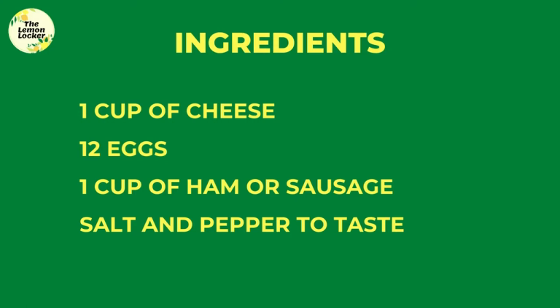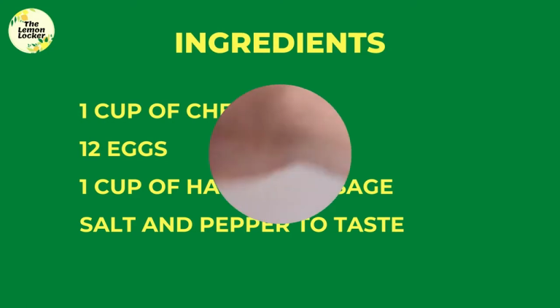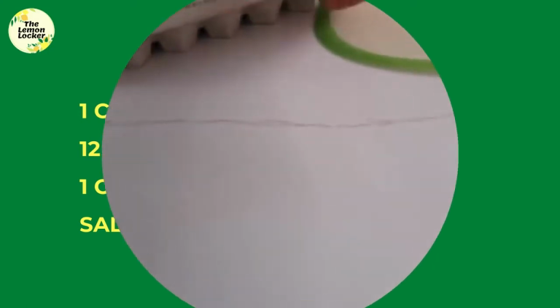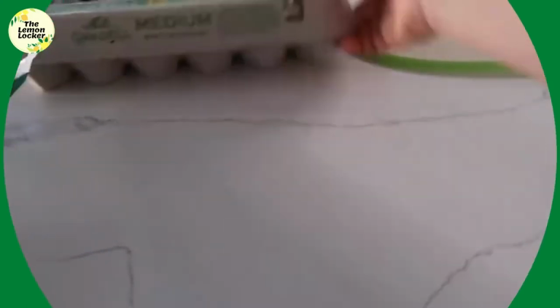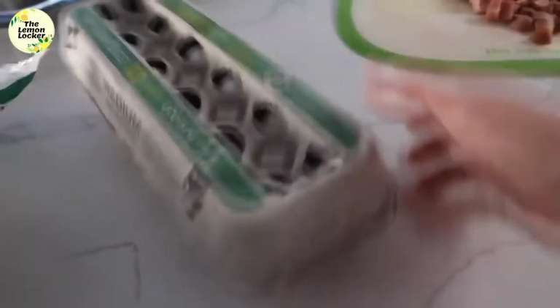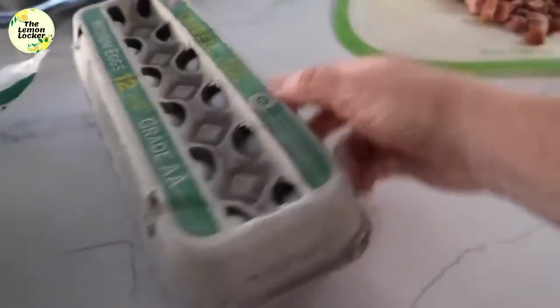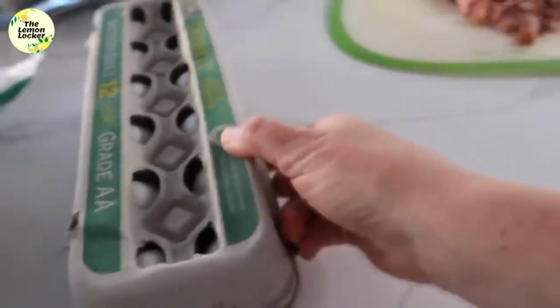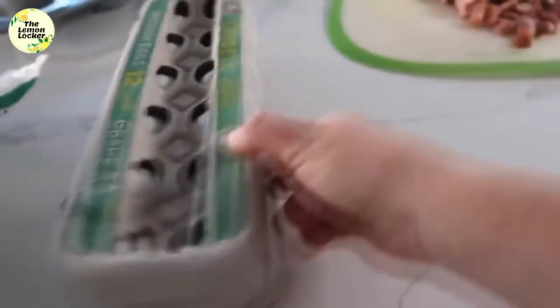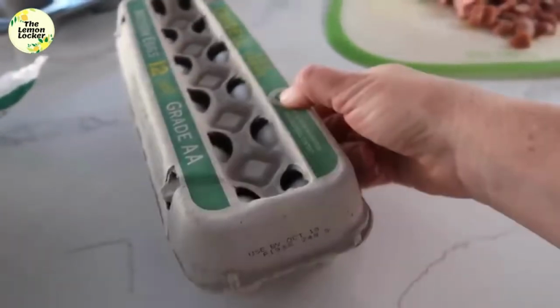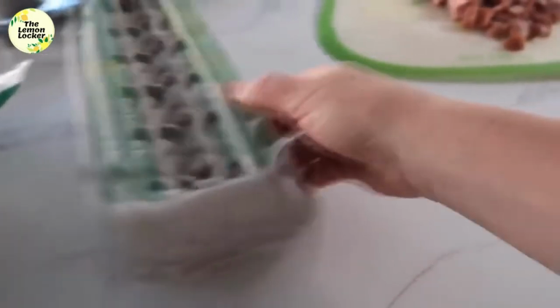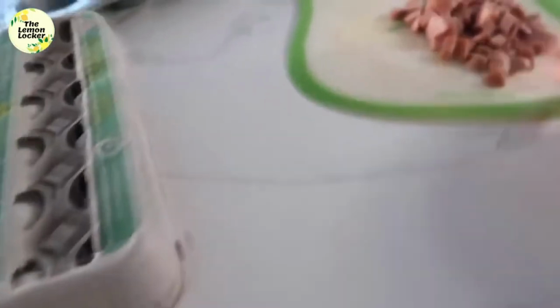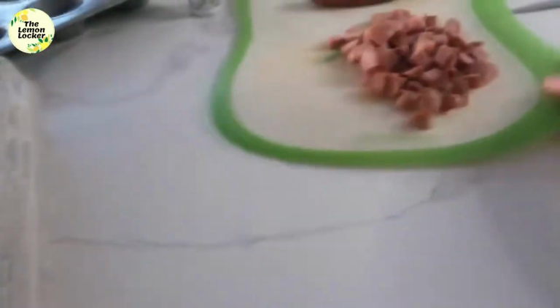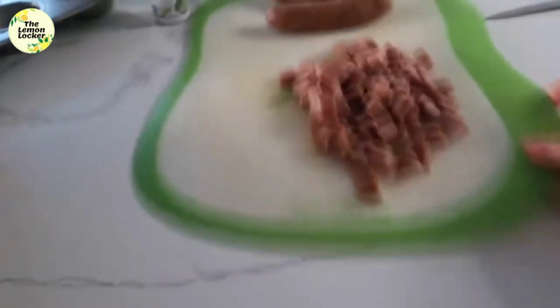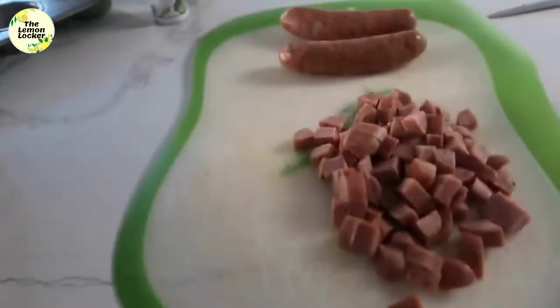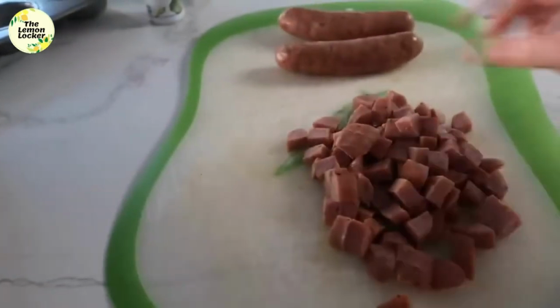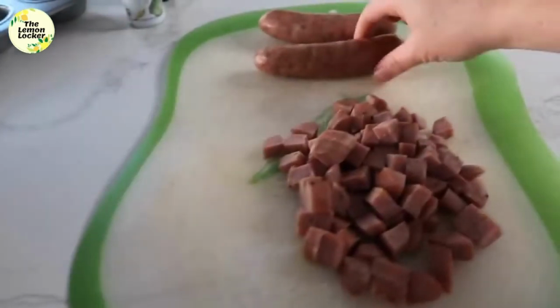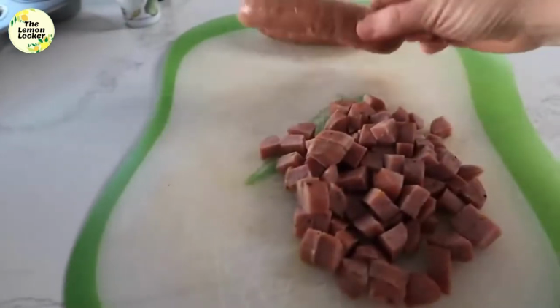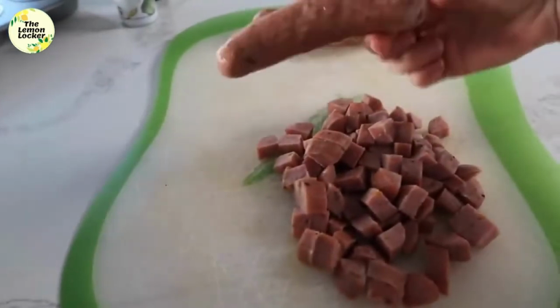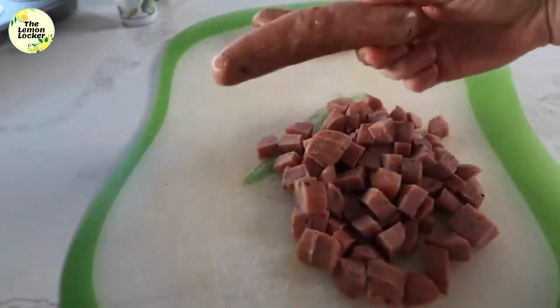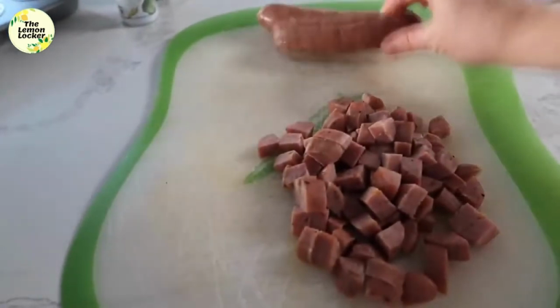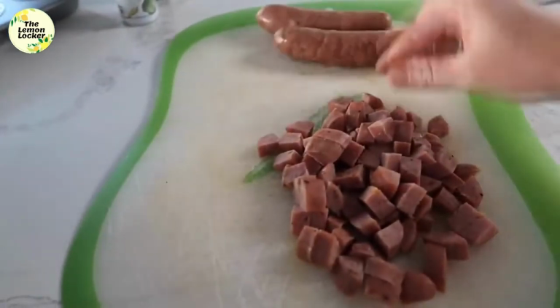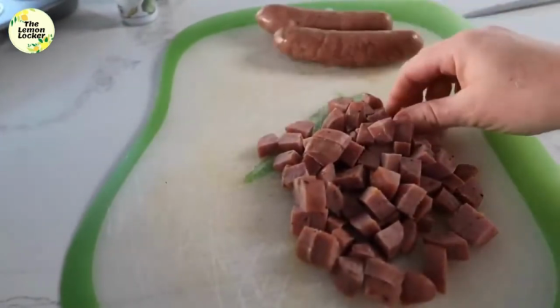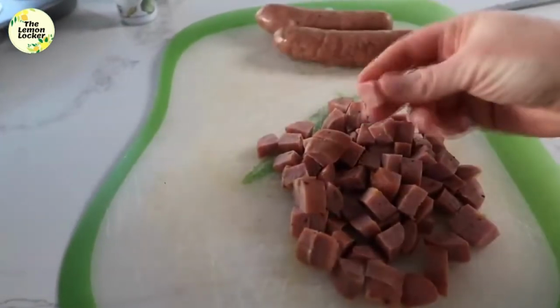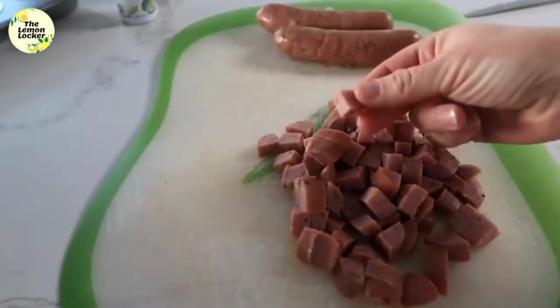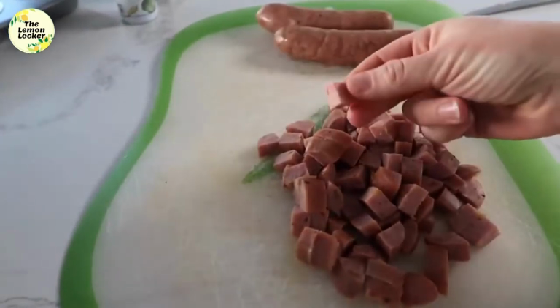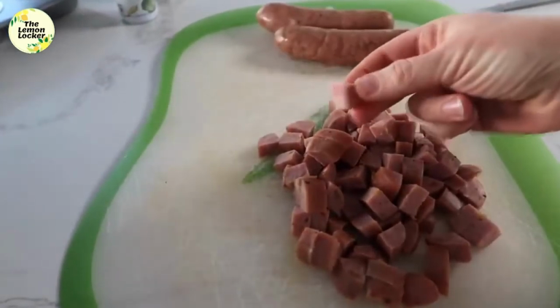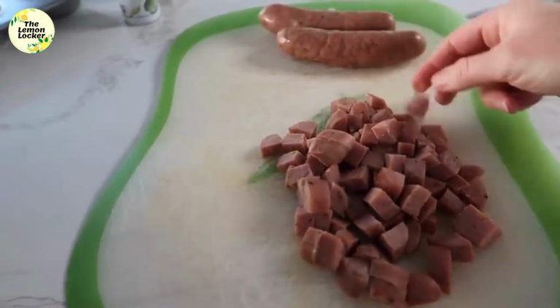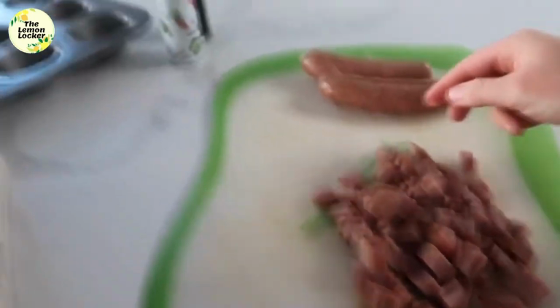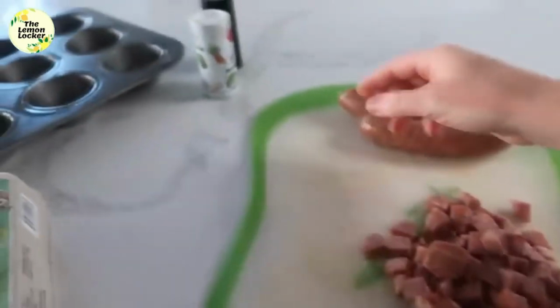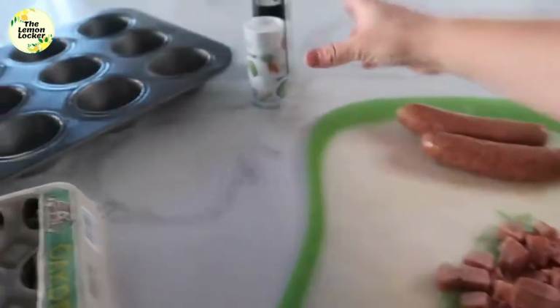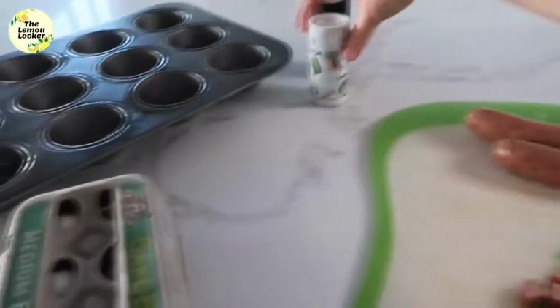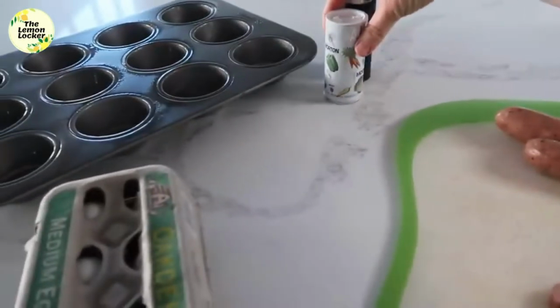One cup of cheese, 12 eggs (or a dozen eggs), and one cup of ham. I didn't have ham, so I had to use sausage, which works out just fine. It's all pre-cooked and ready to go.